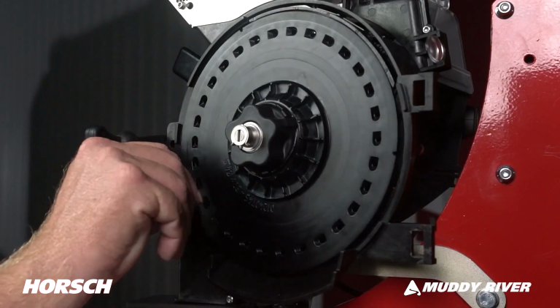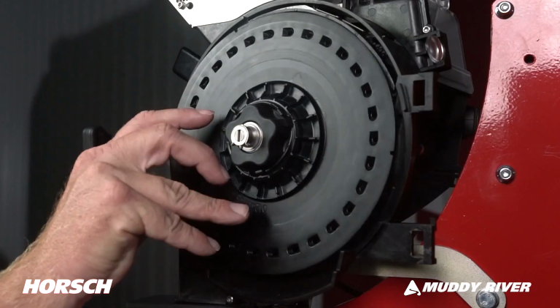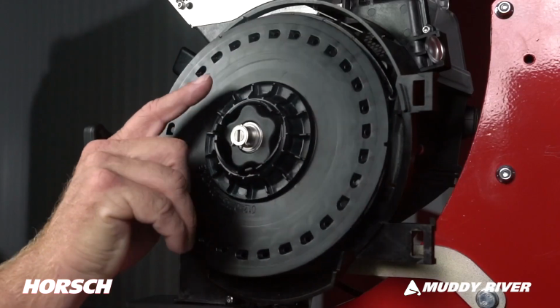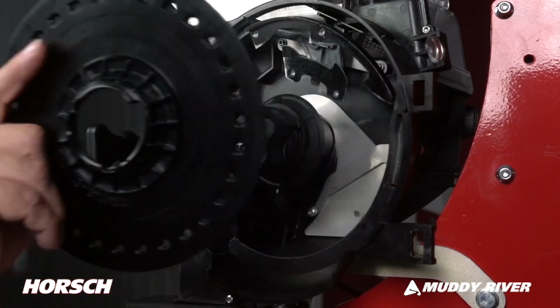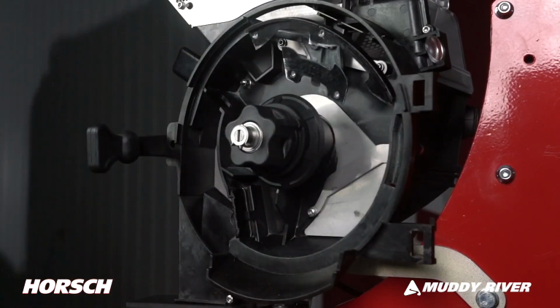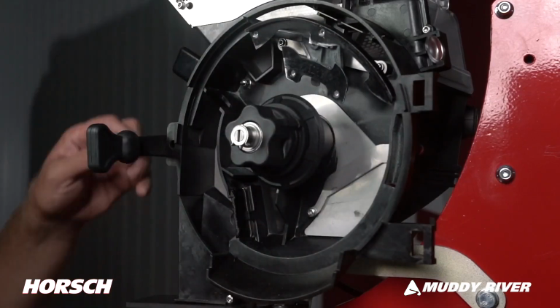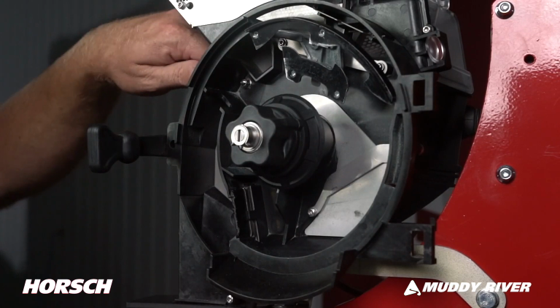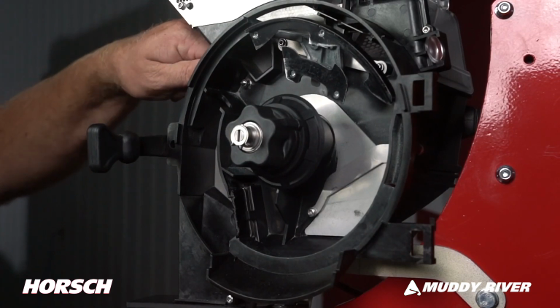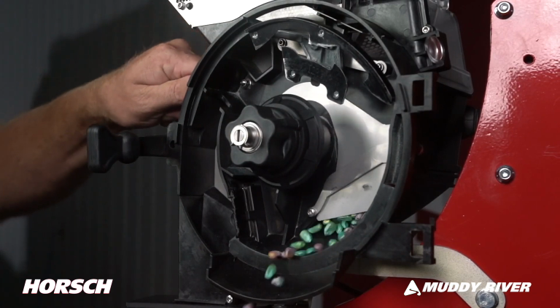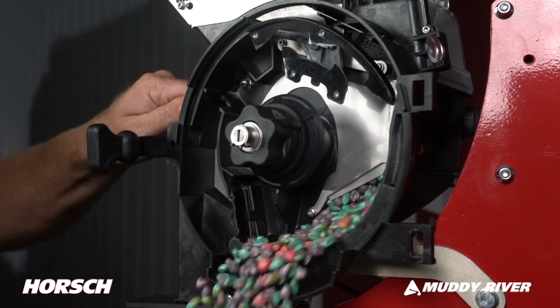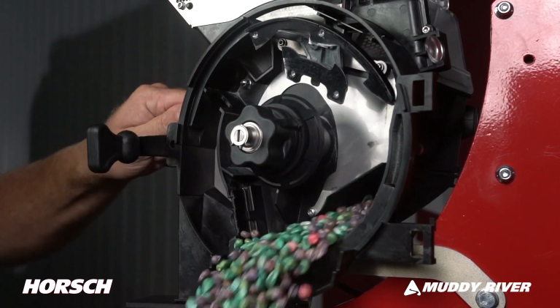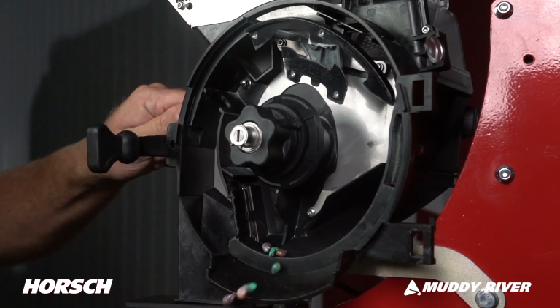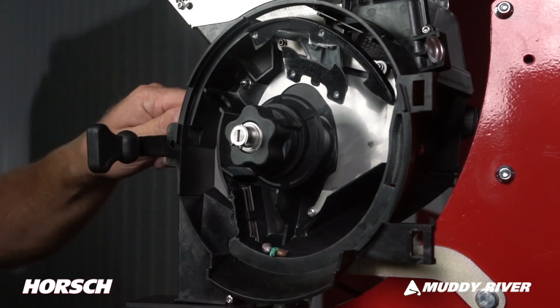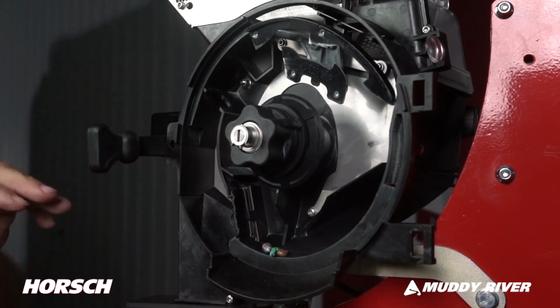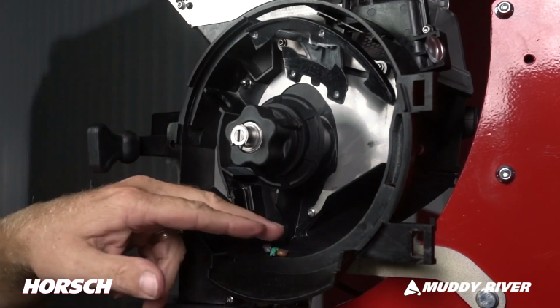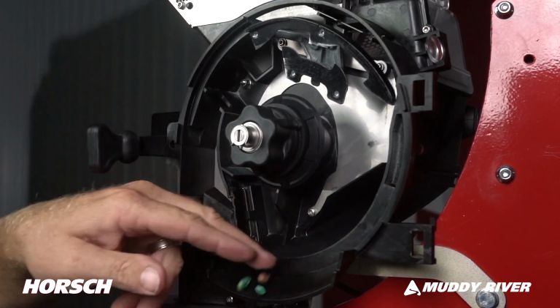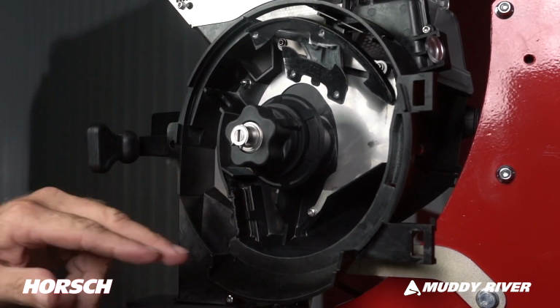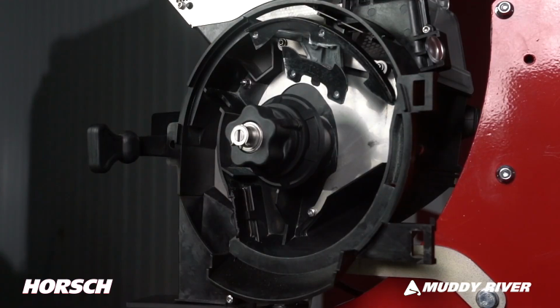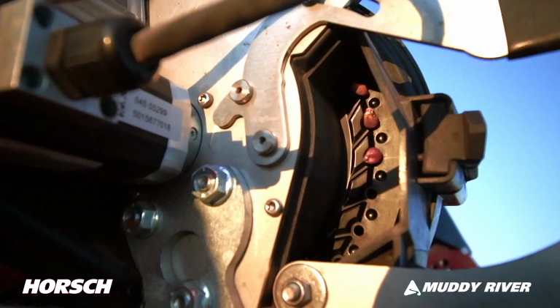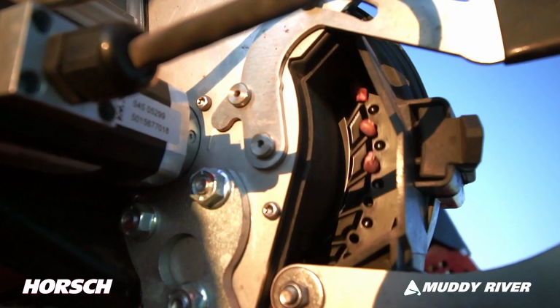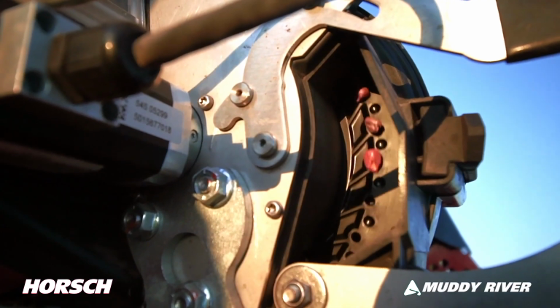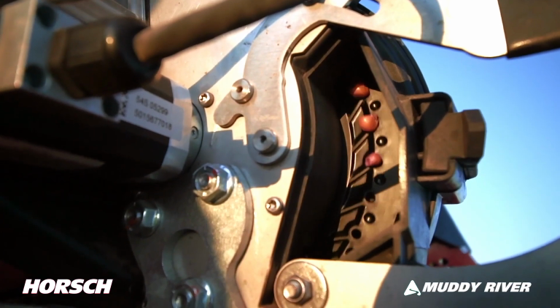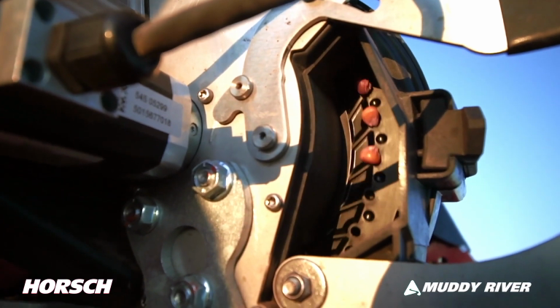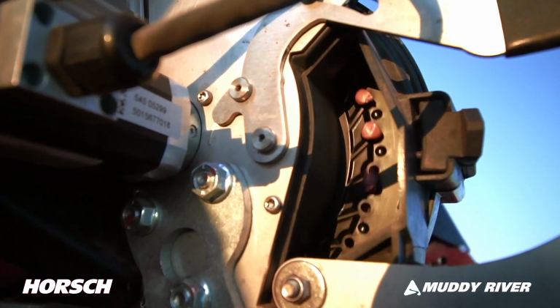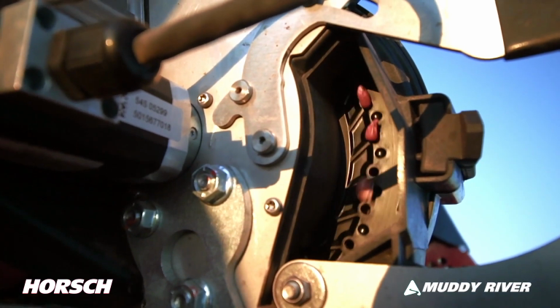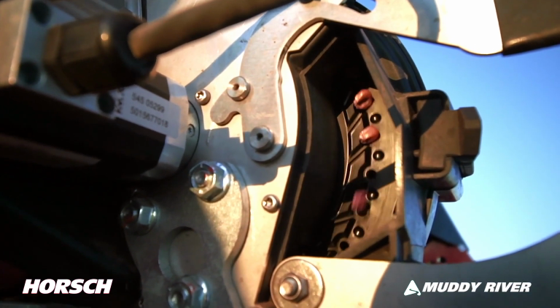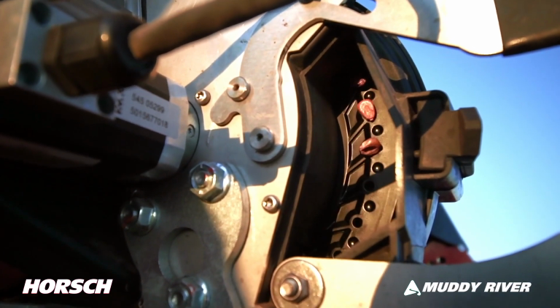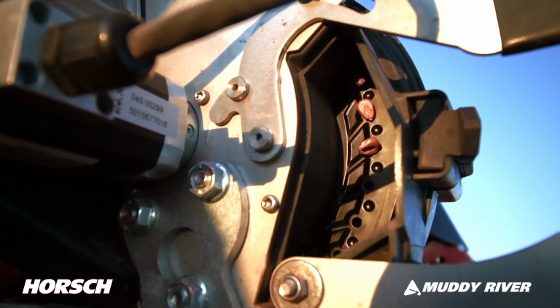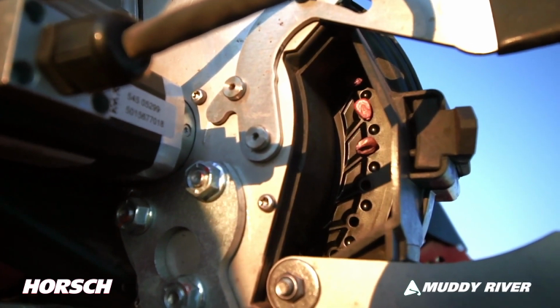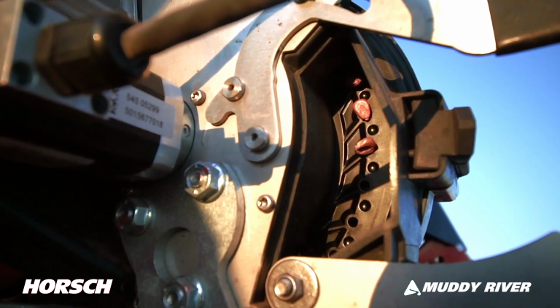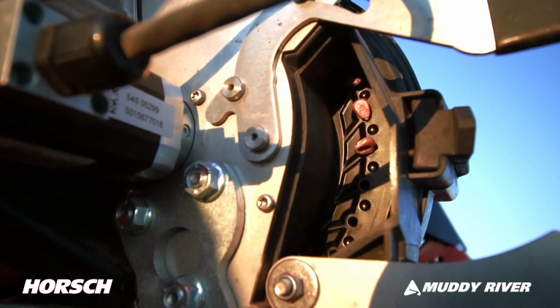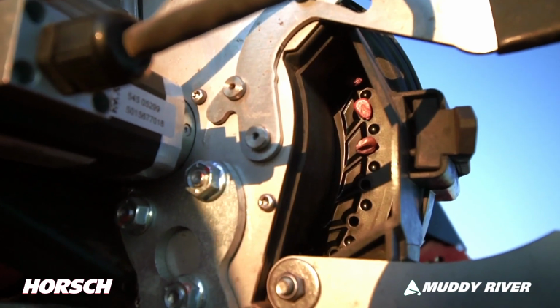Simply remove the disc. If you need to change discs and not empty the seed, simply close the seed flow gate before removing the disc. If you want a visual of meter performance, an access door can be opened for full view of singulation and seed release quality.